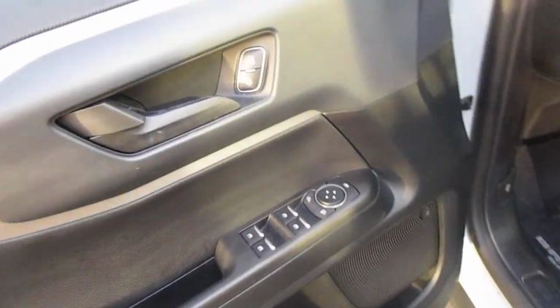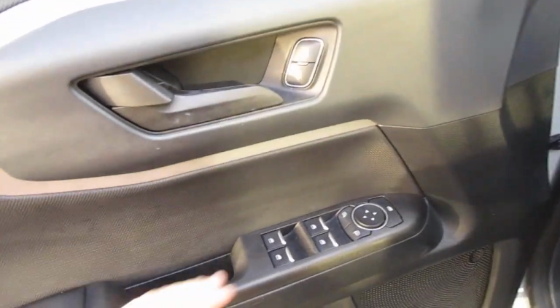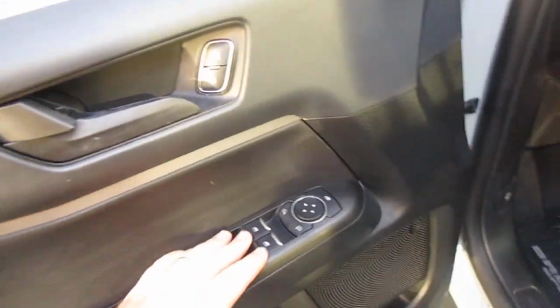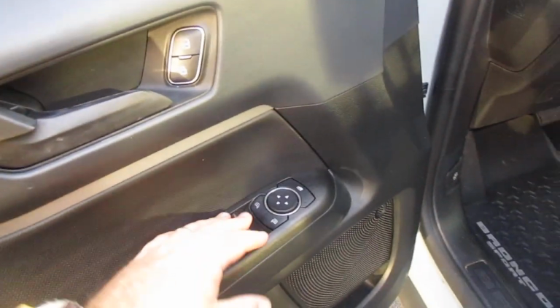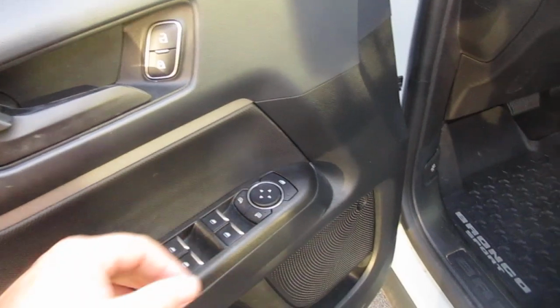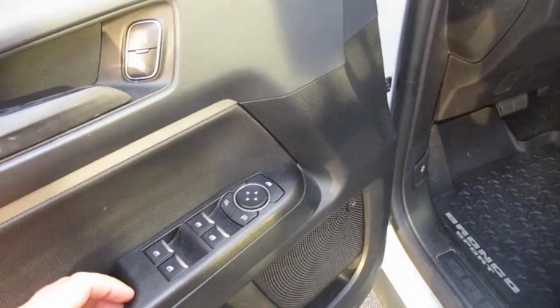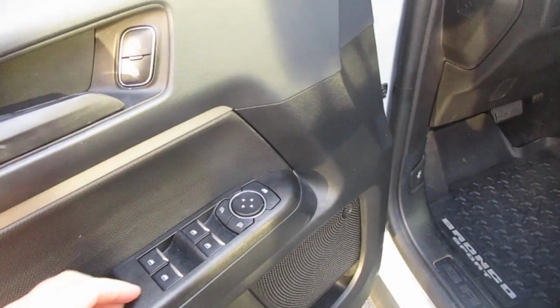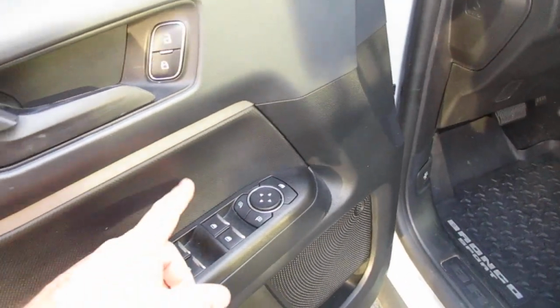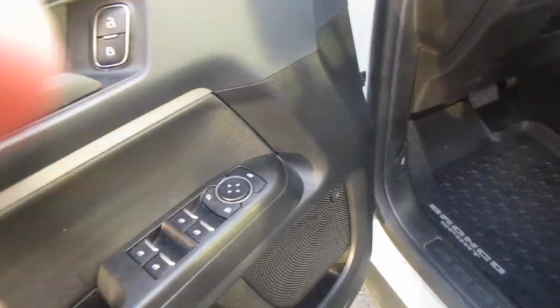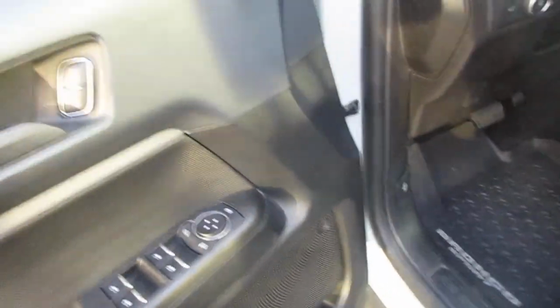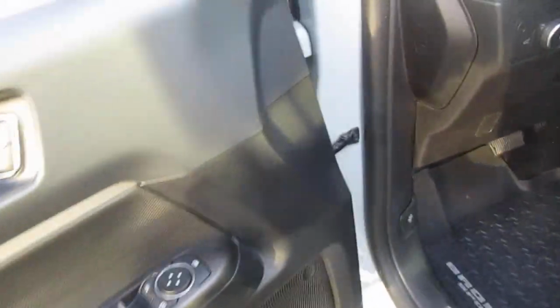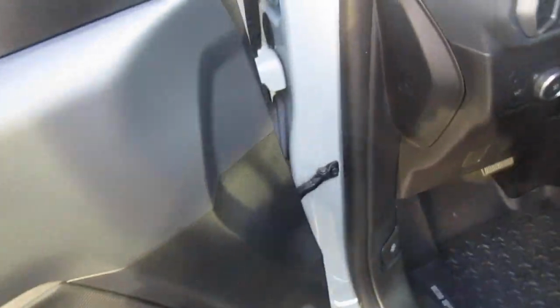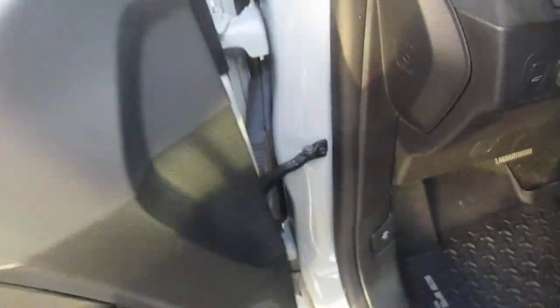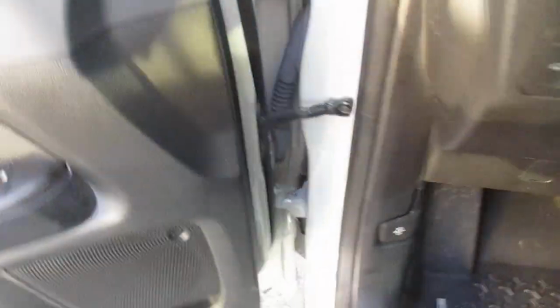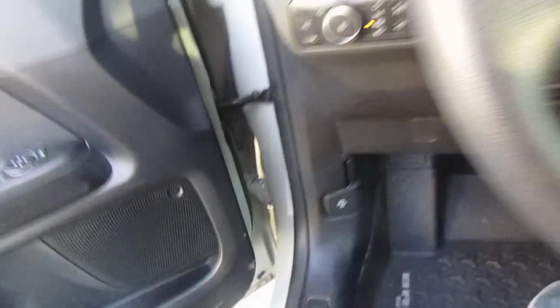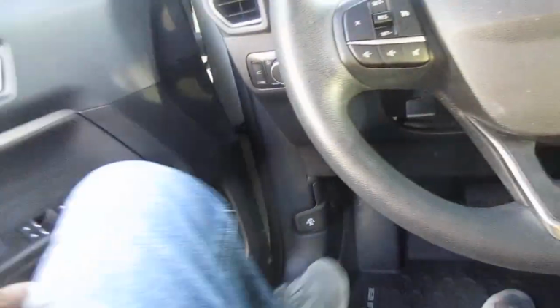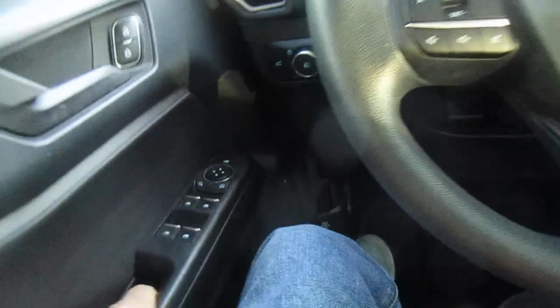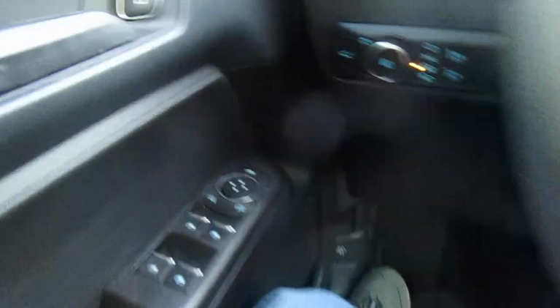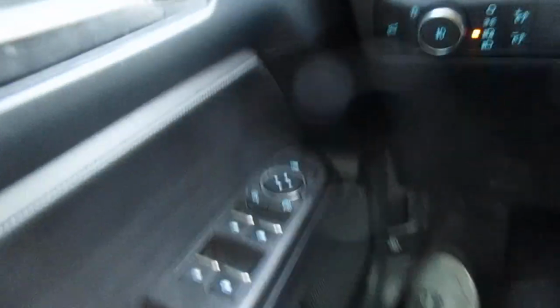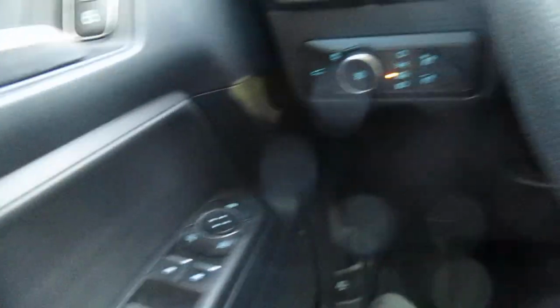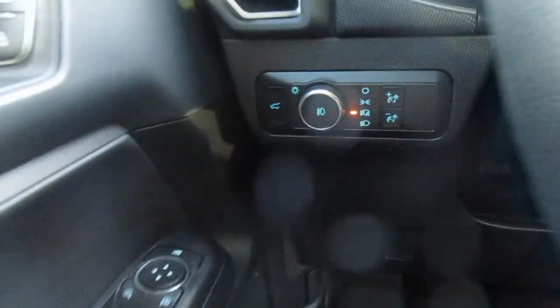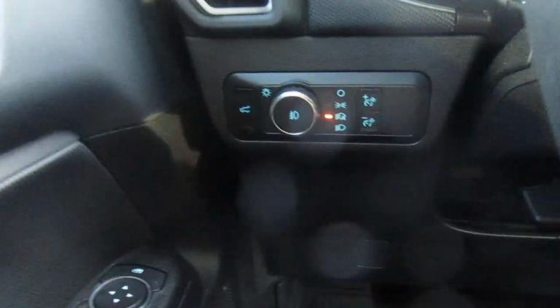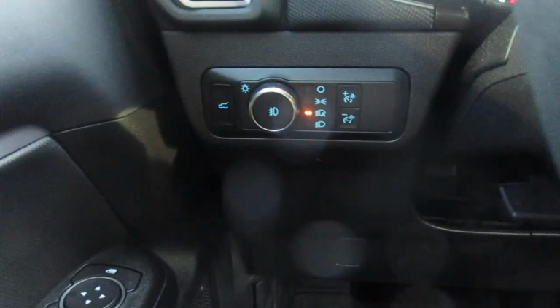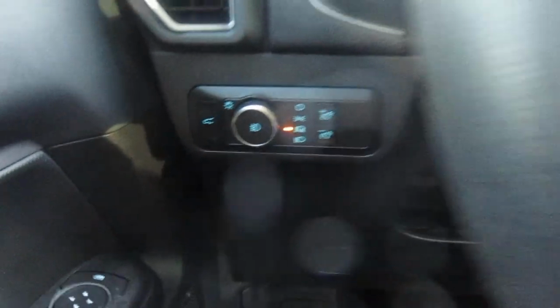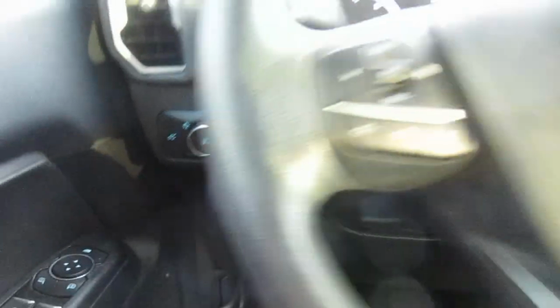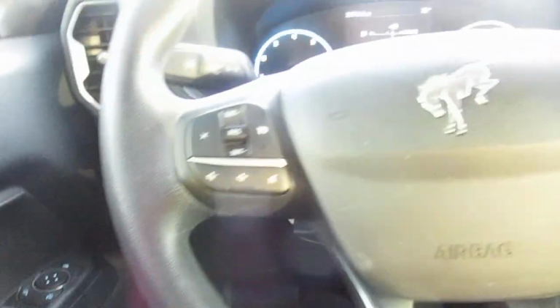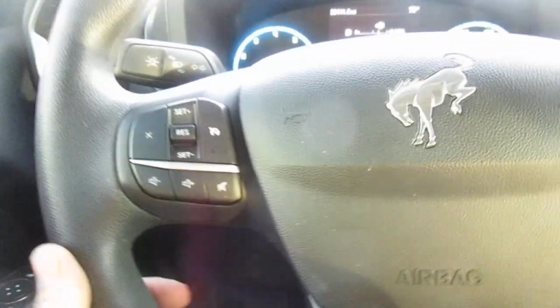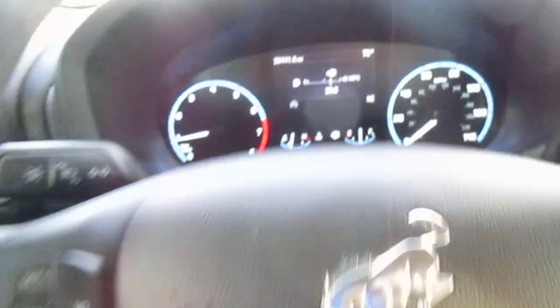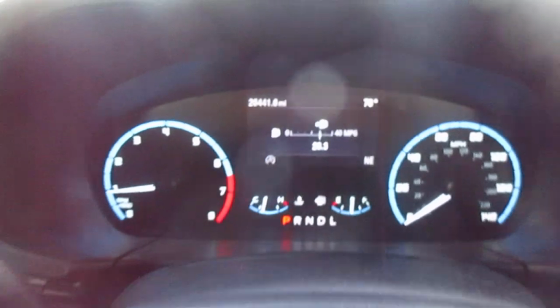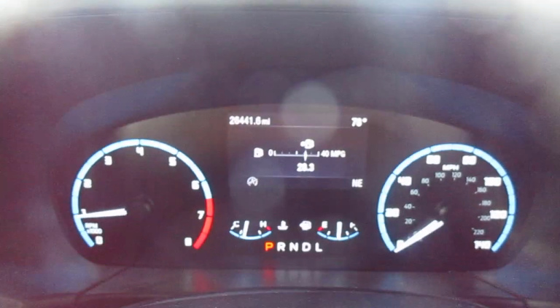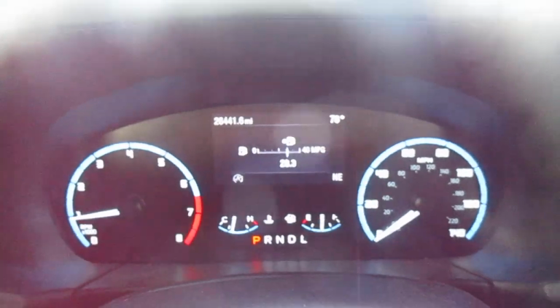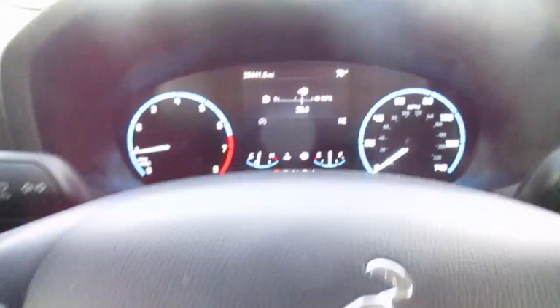Power windows, power door locks, and mirror controls on the door panel itself. Headlight and interior light controls are to the left of the steering wheel. Just 26,000 miles on the odometer.